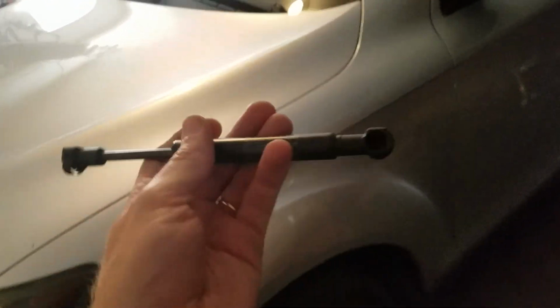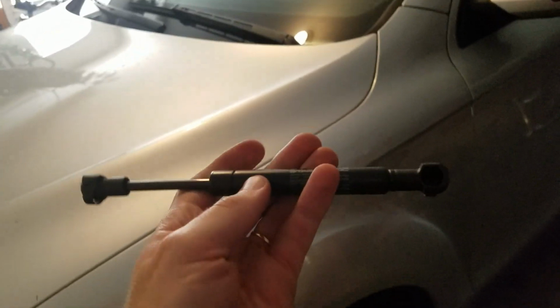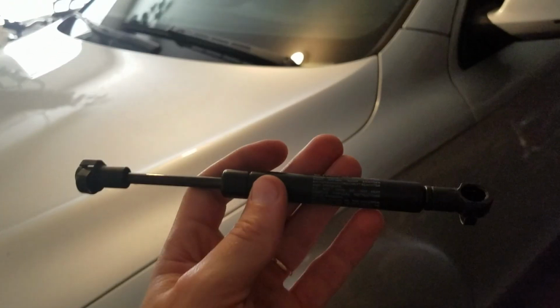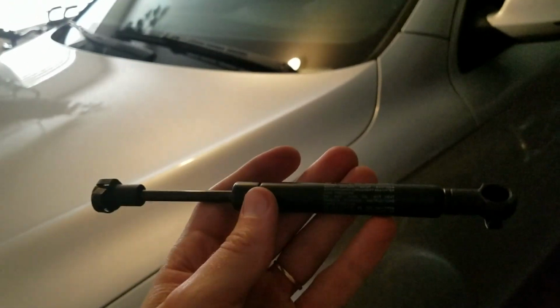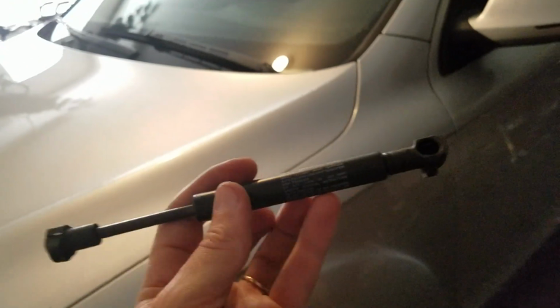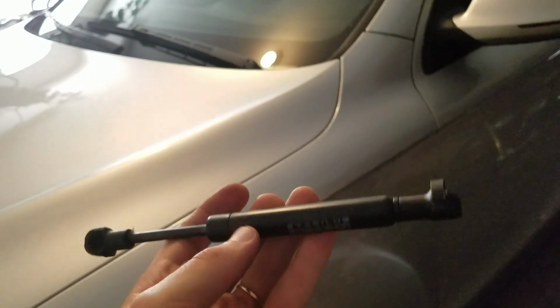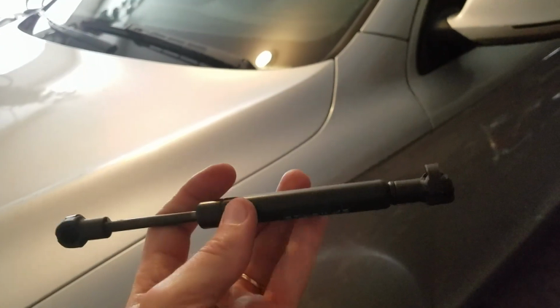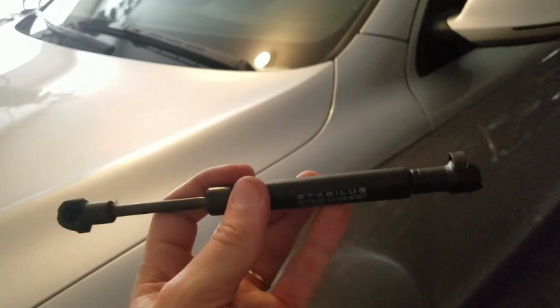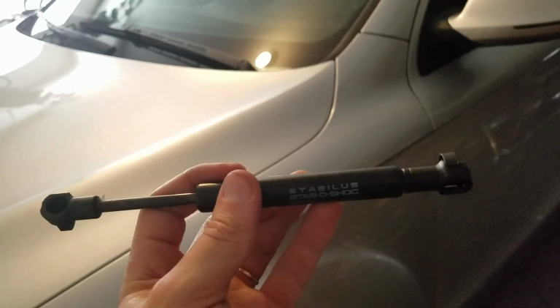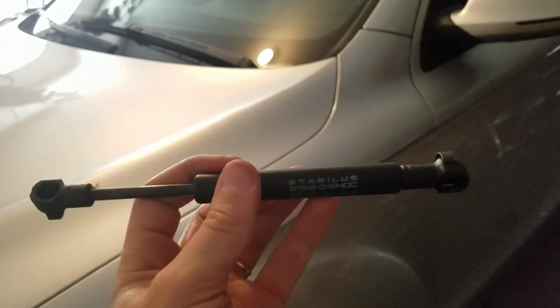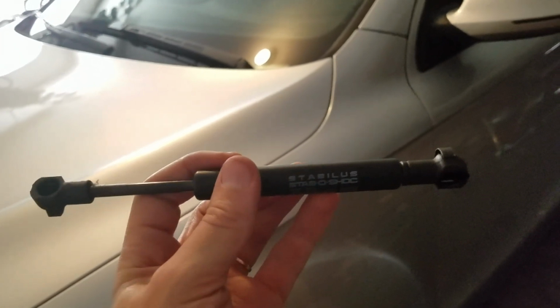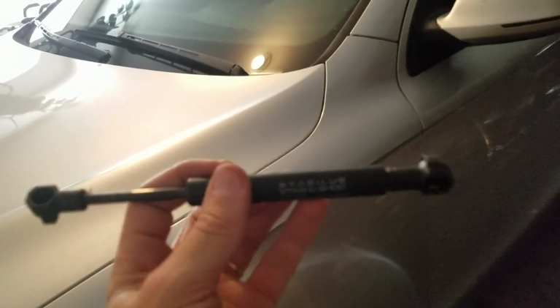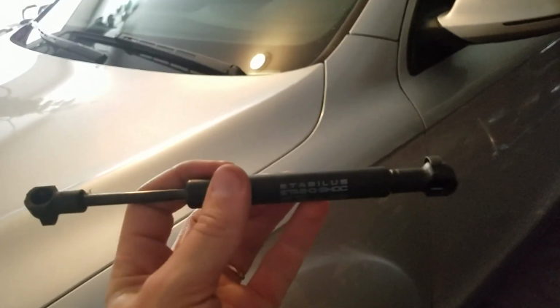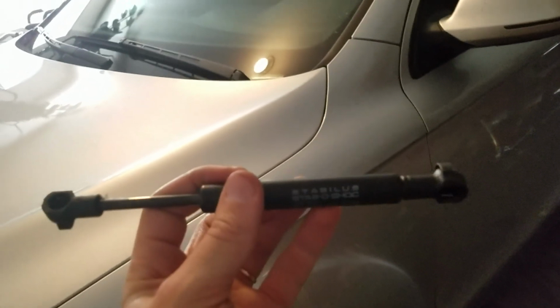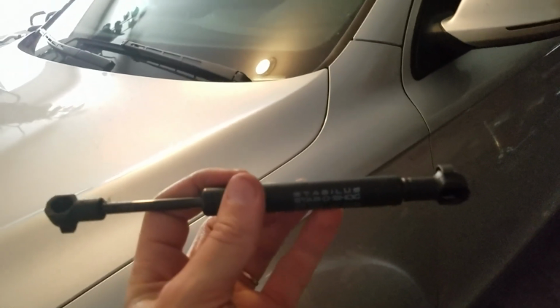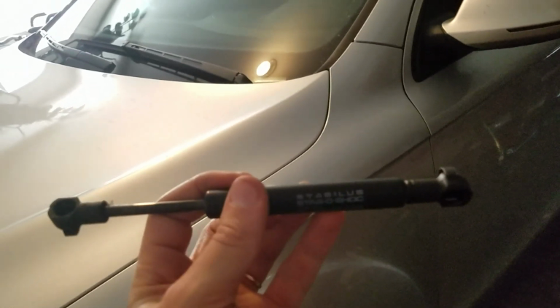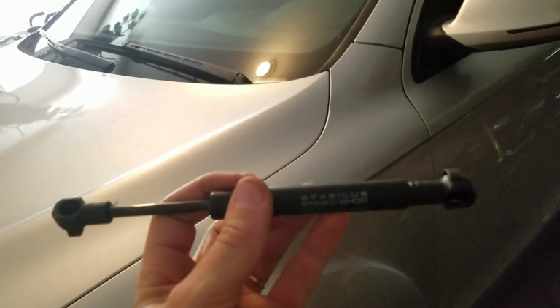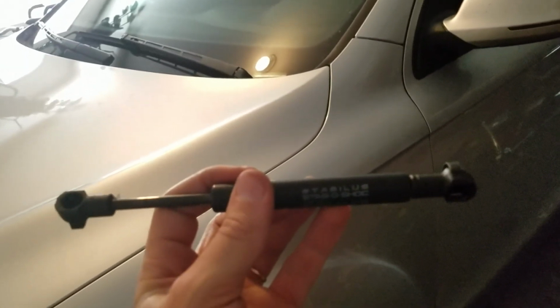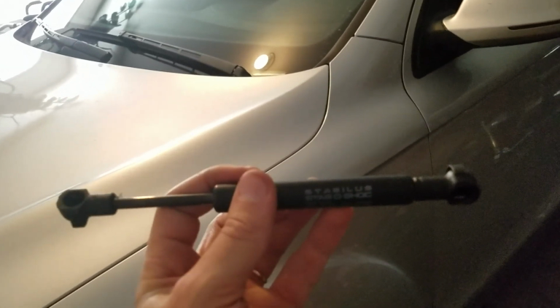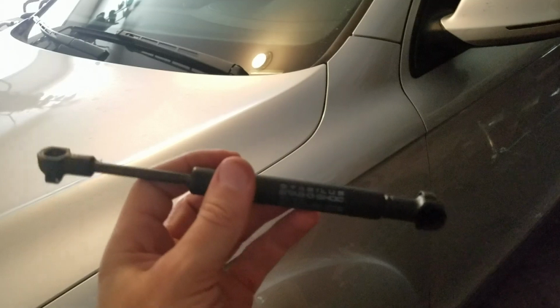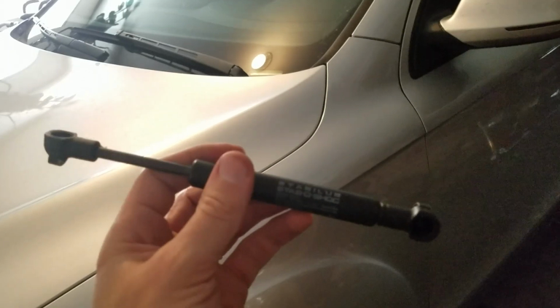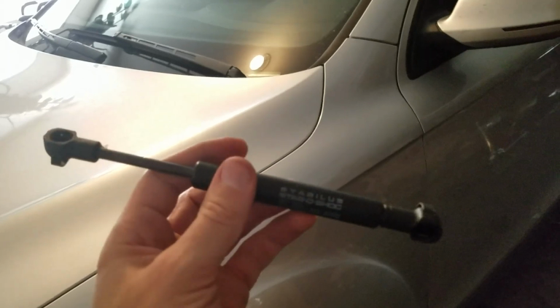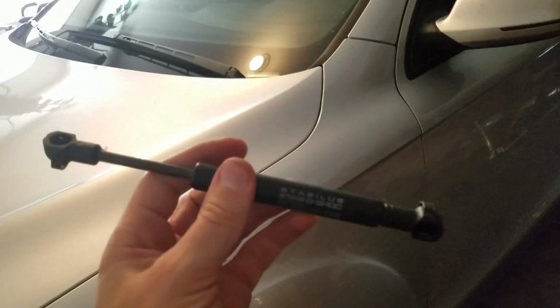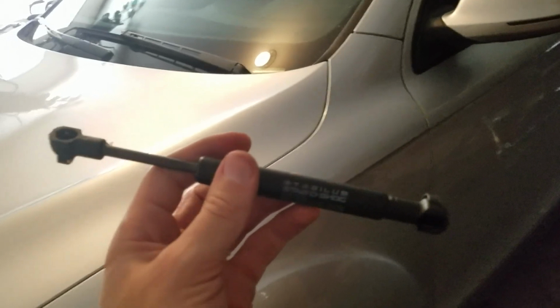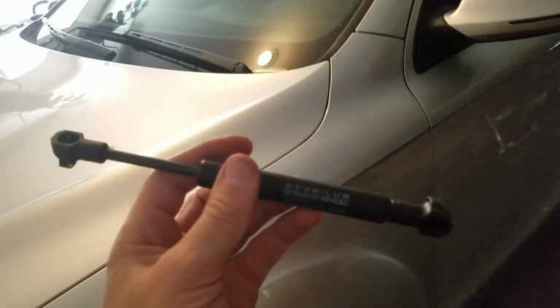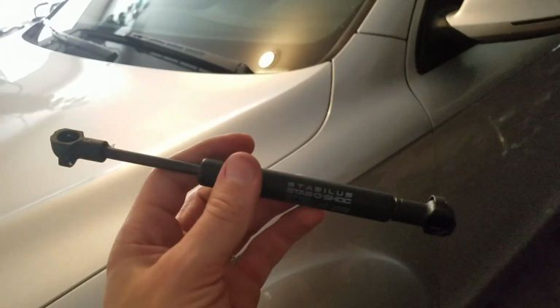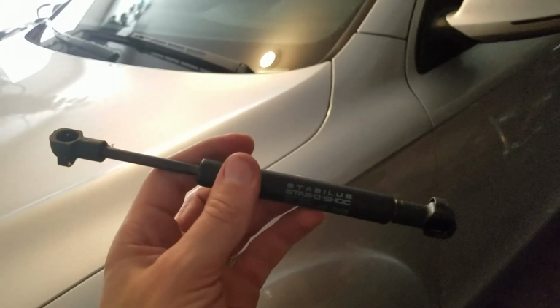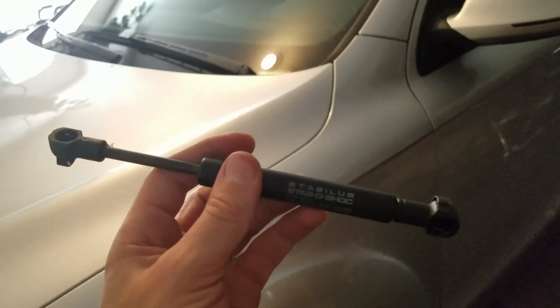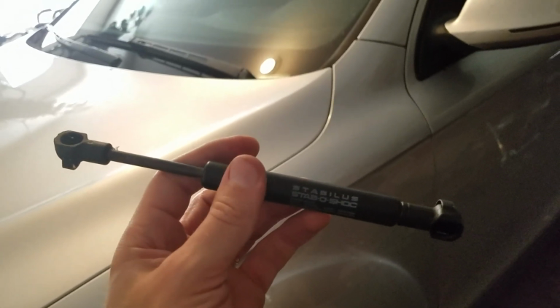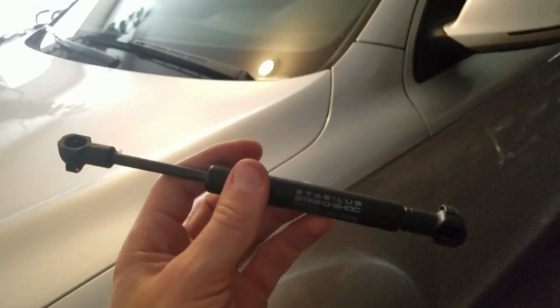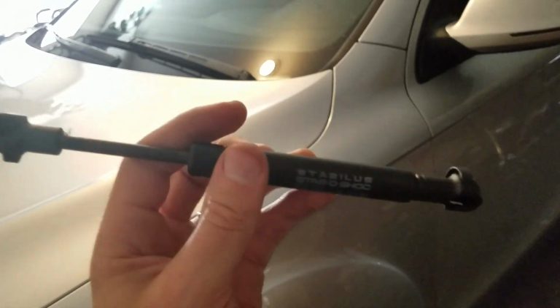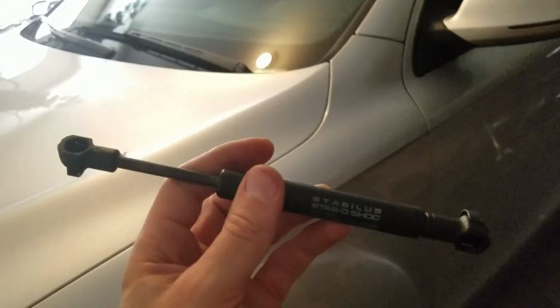All you got to do to fix that problem is go on eBay and buy an emergency parking brake strut. It looks like this. It'll cost you $15 to $20 and that's it.